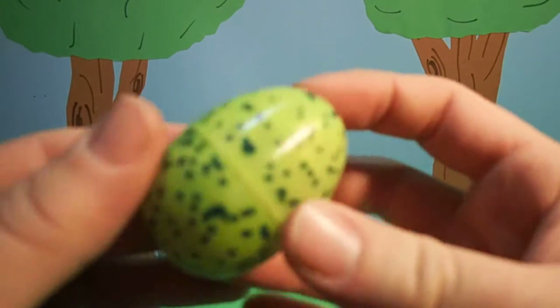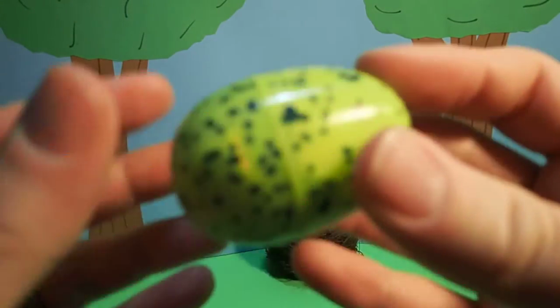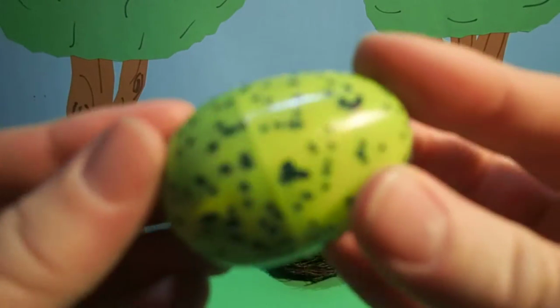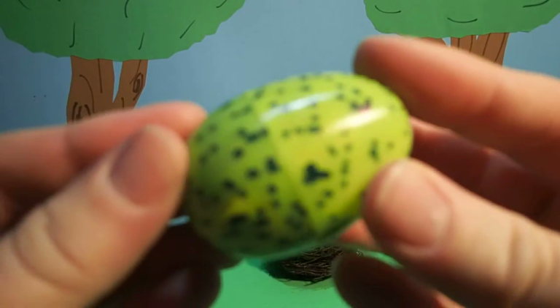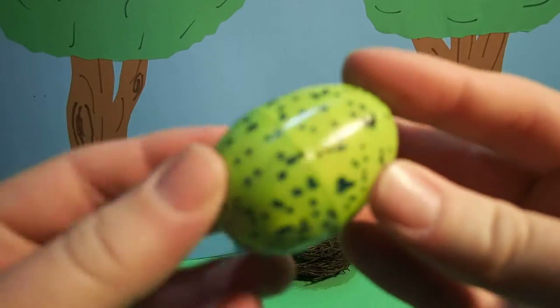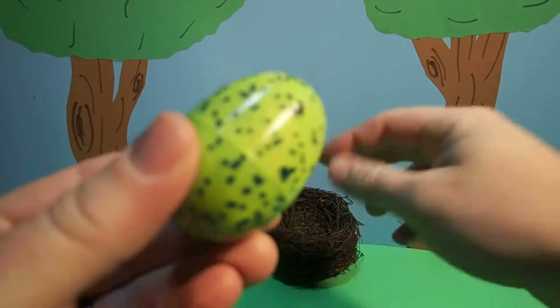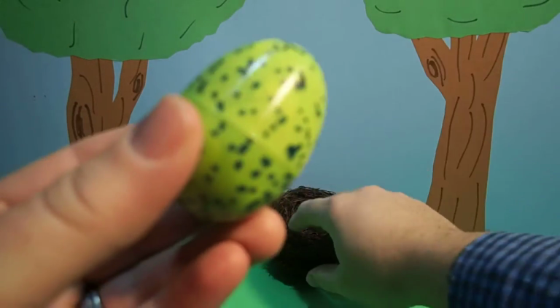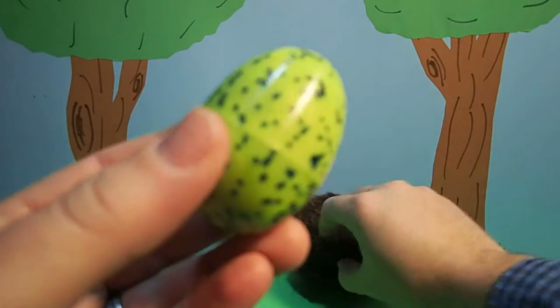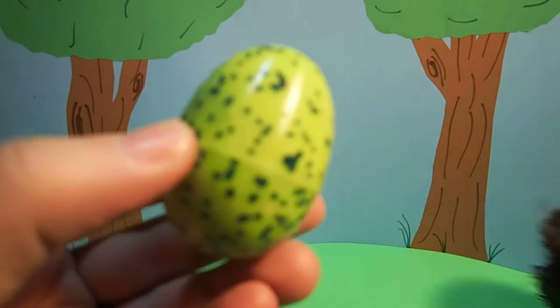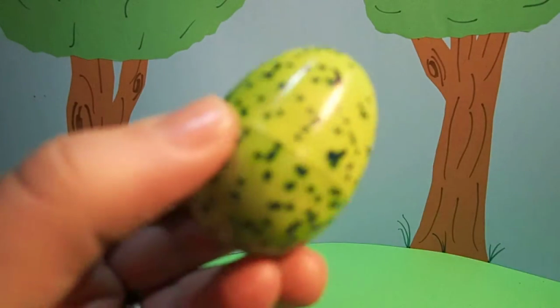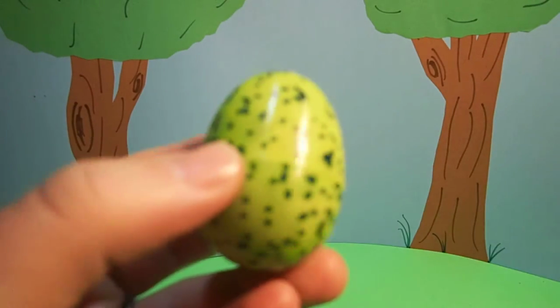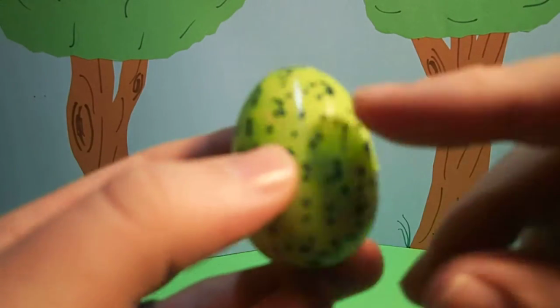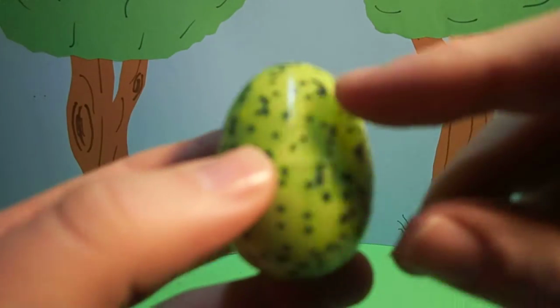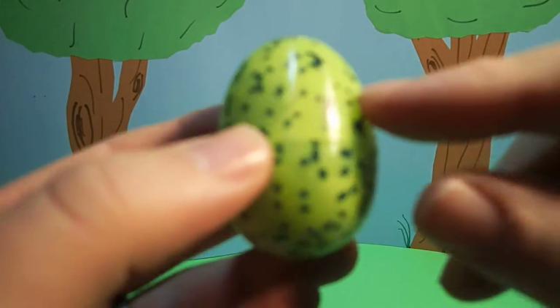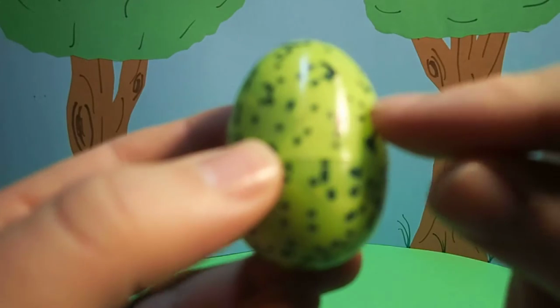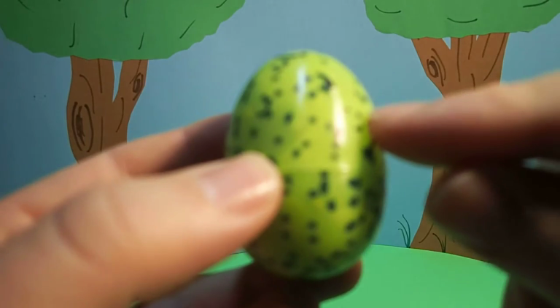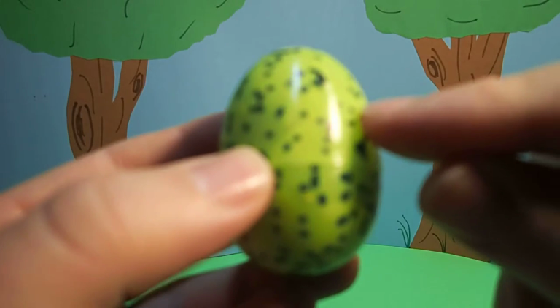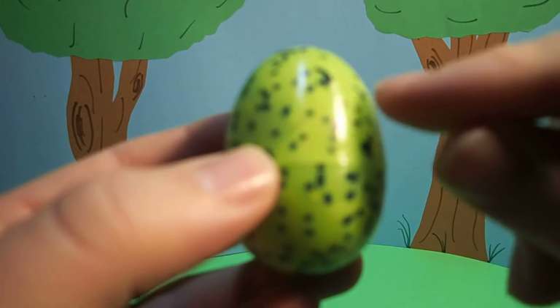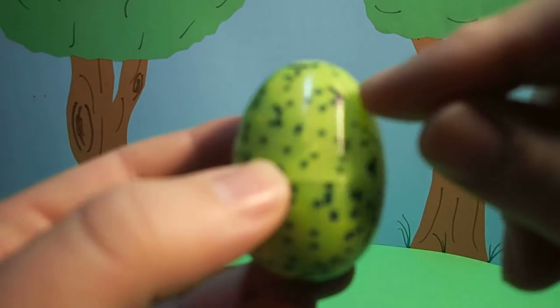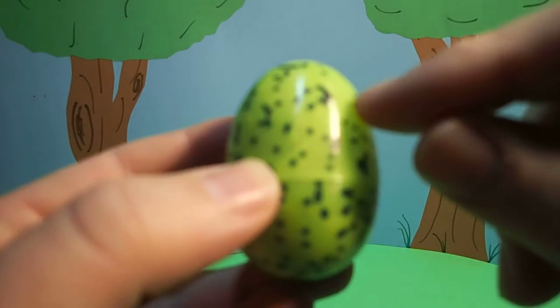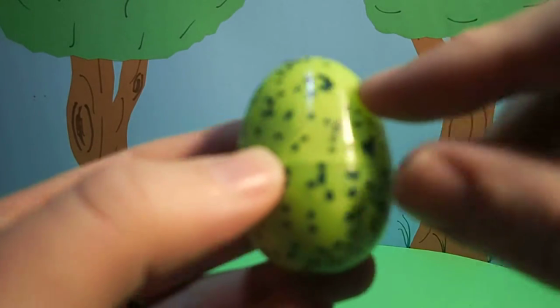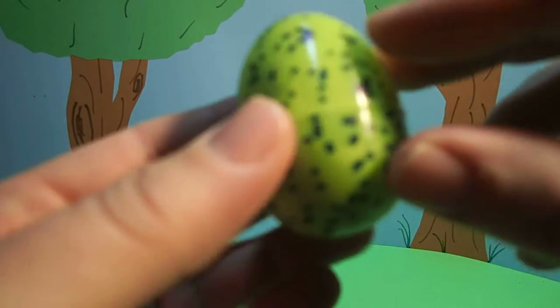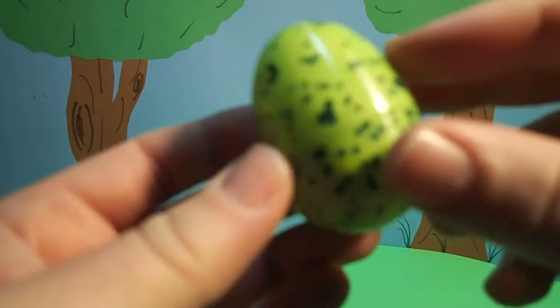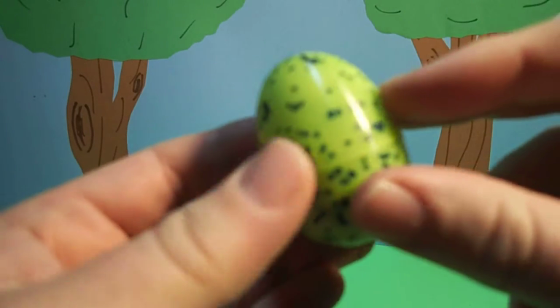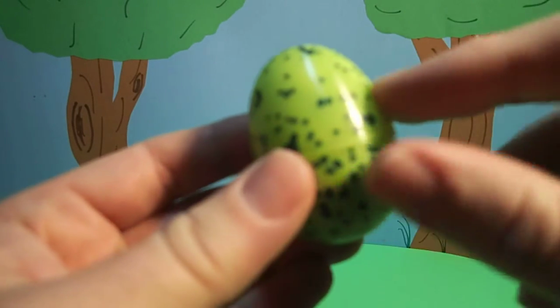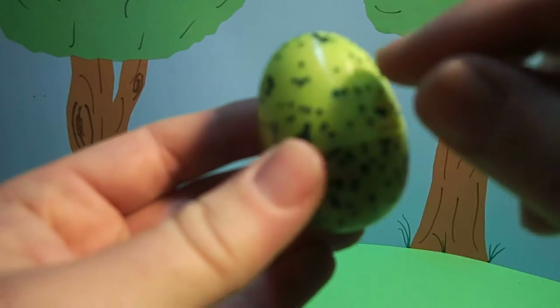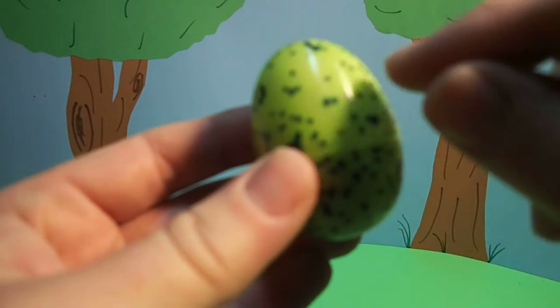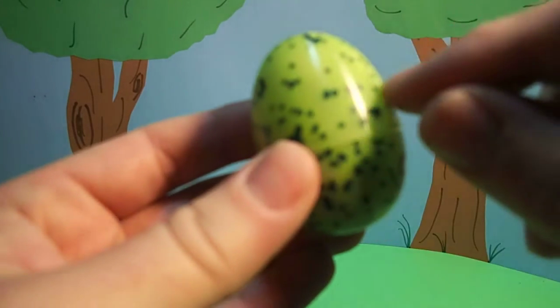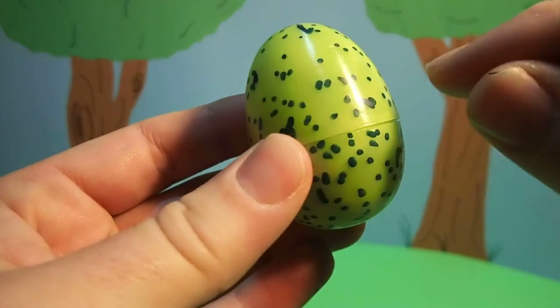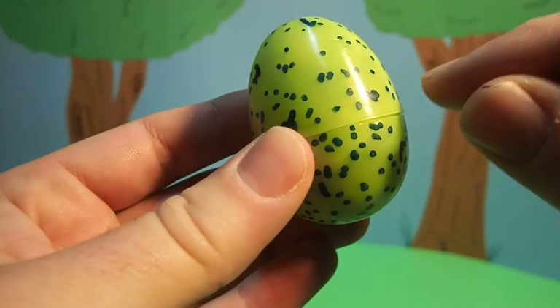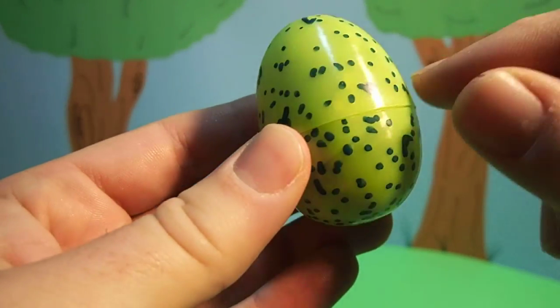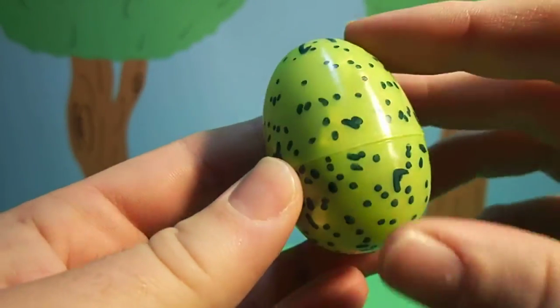Wow, look at this egg. This egg is green with blue specks on it.